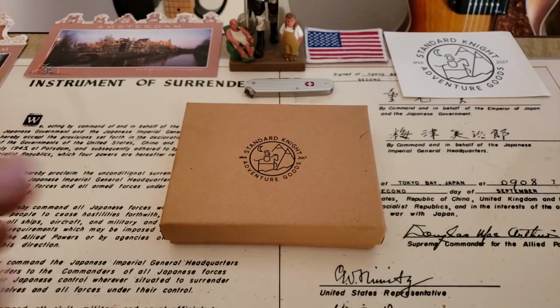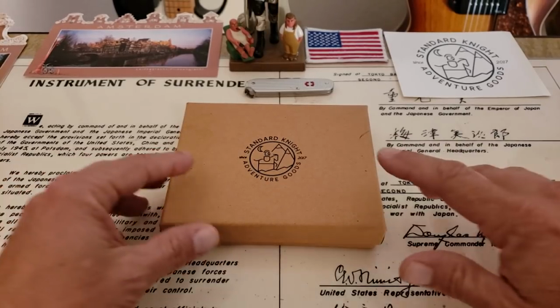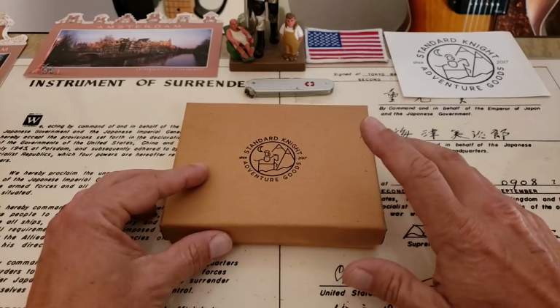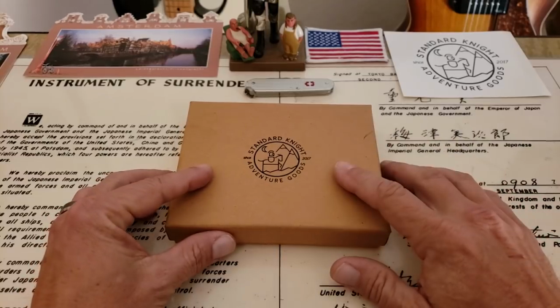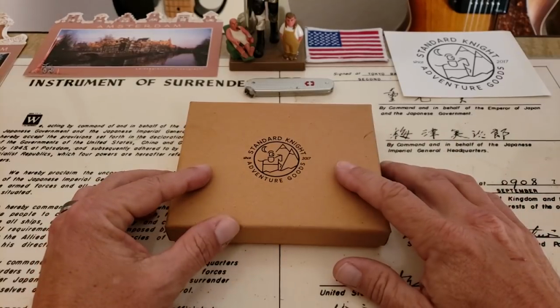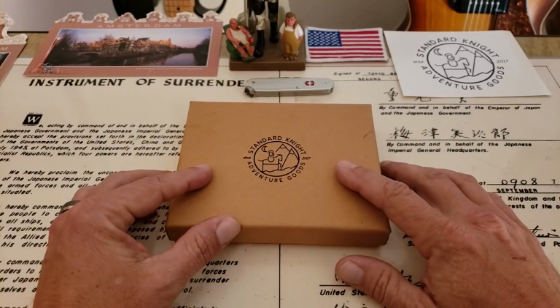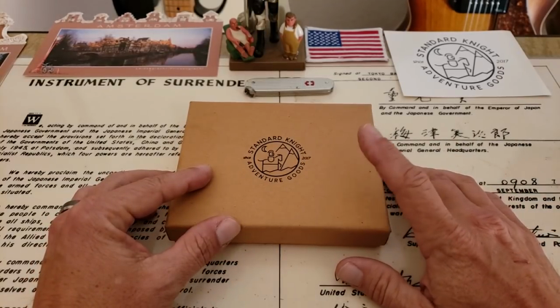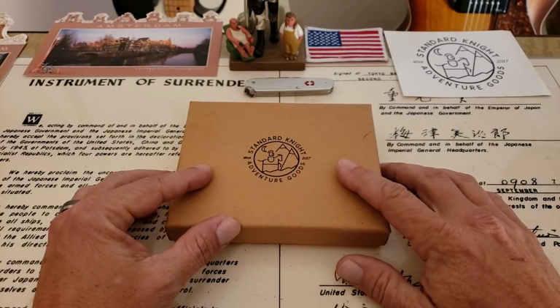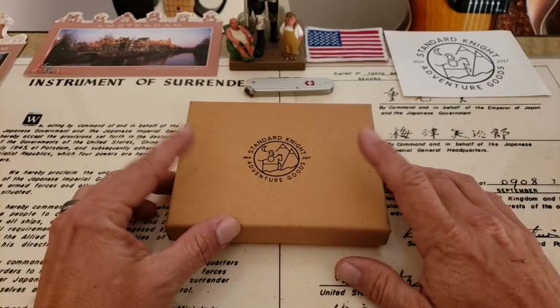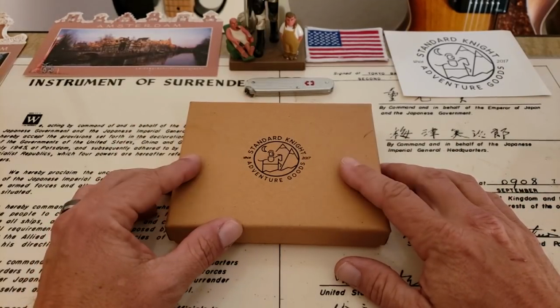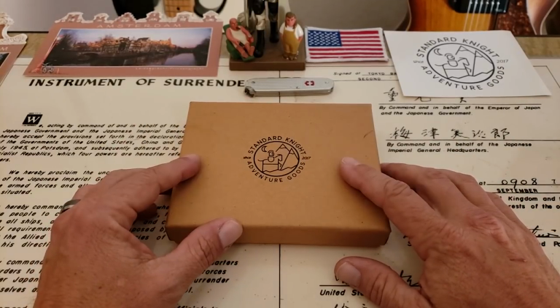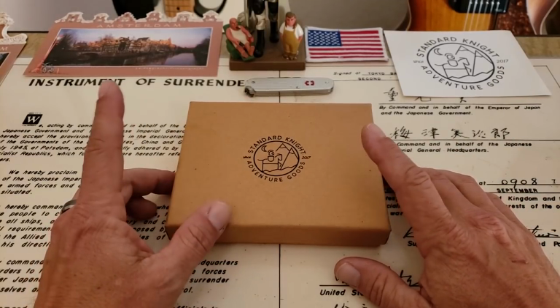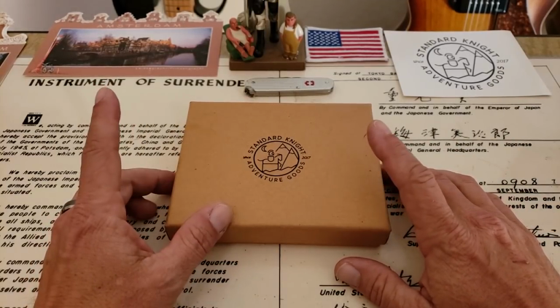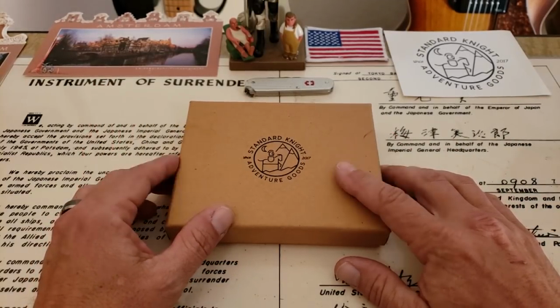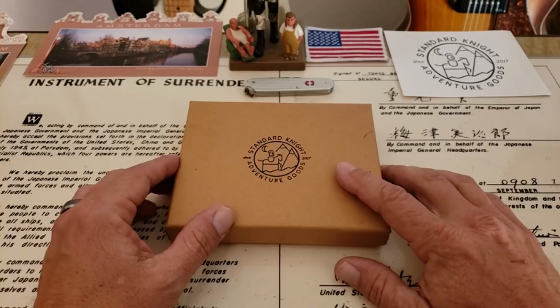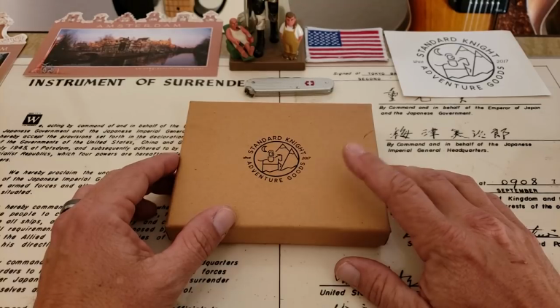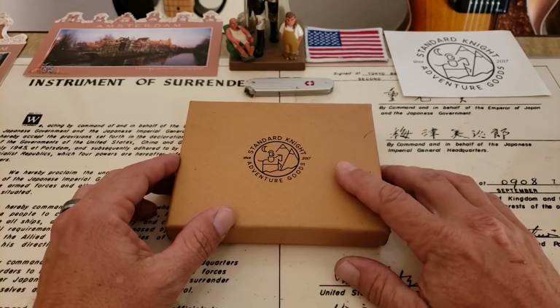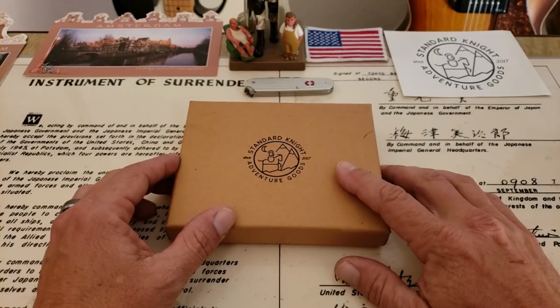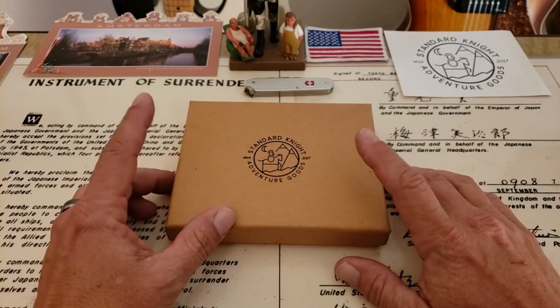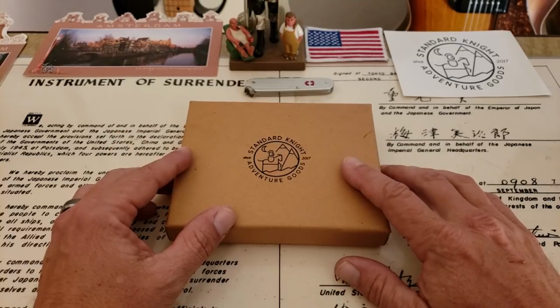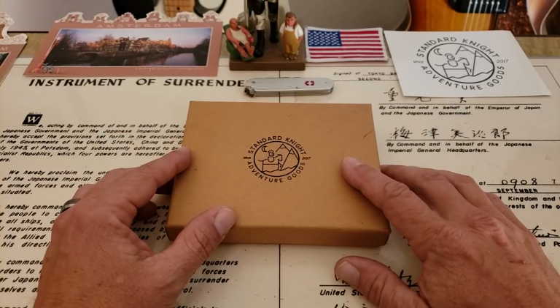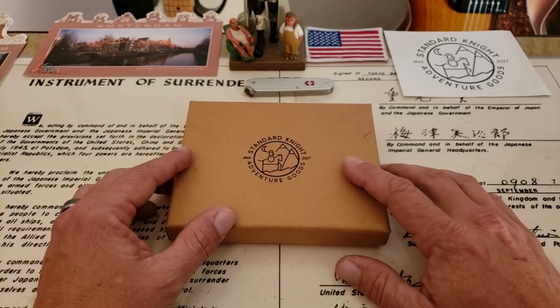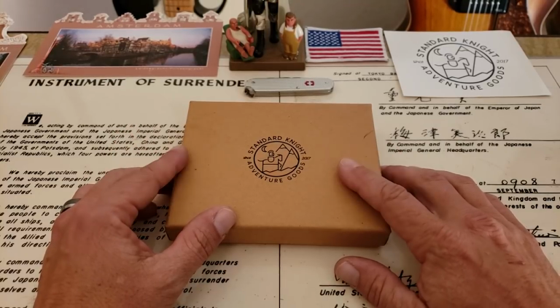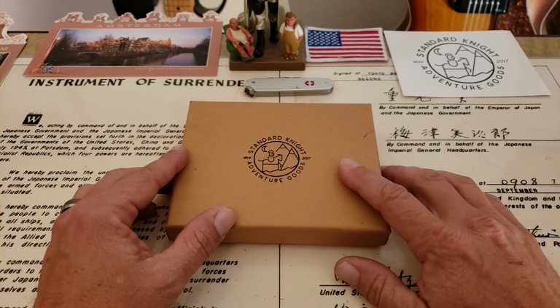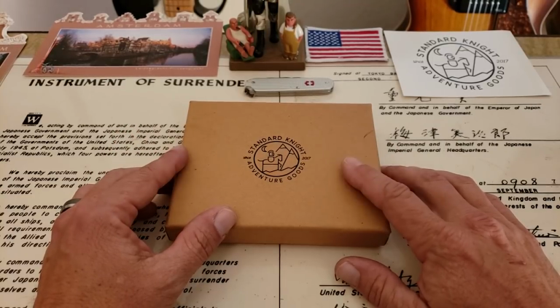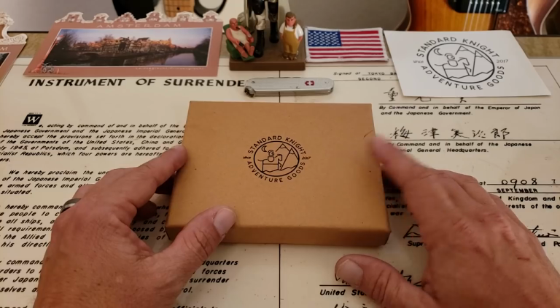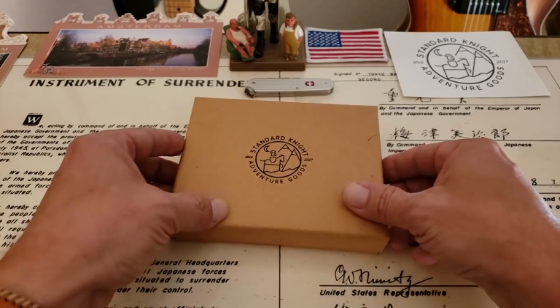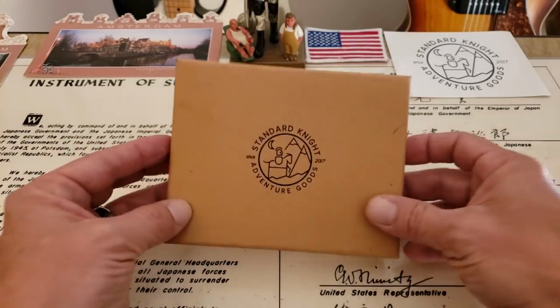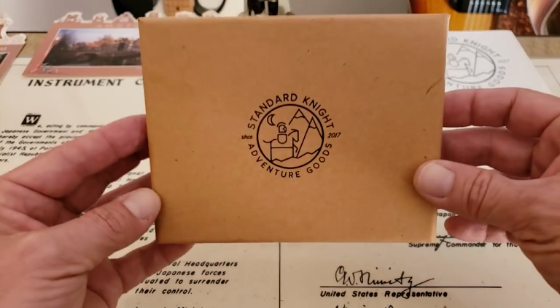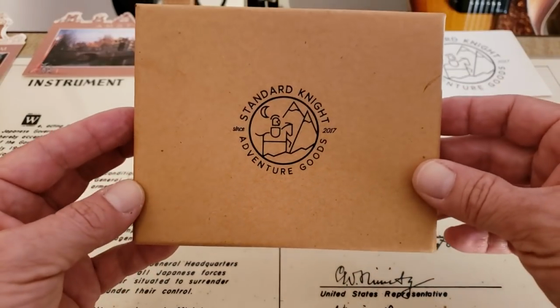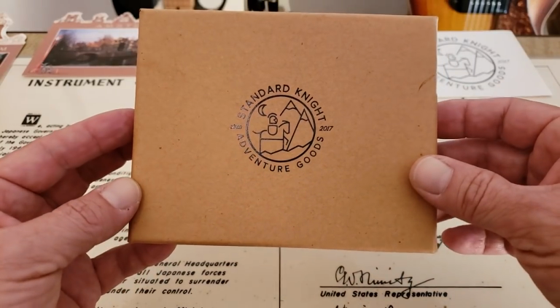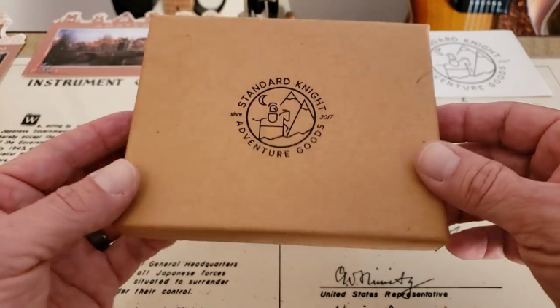So I started looking around for ways to carry the knife a little bit differently and I found this company here, Standard Night Company. Their whole idea is Adventure Goods and they make all kinds of great leather goods, wallets and whatnot — but one of the things I wanted was a pocket slip, as they call them, for my knife.